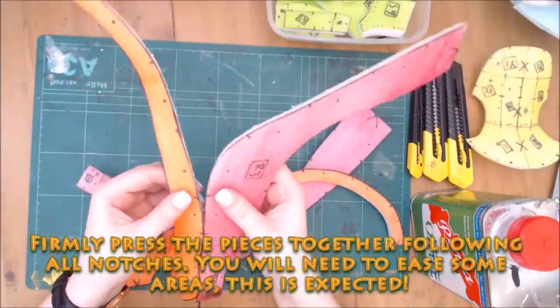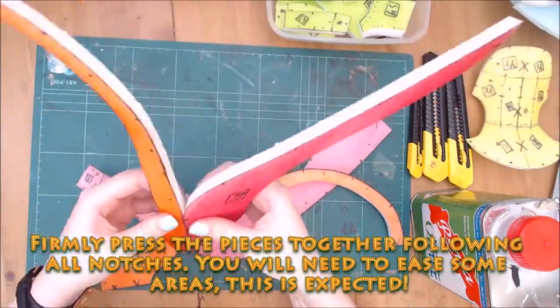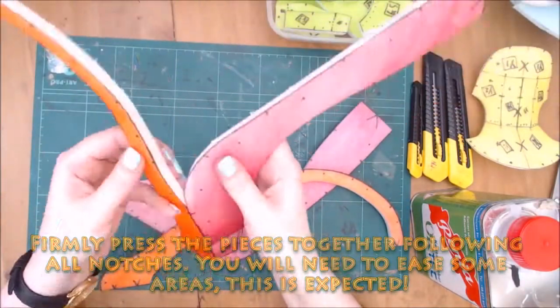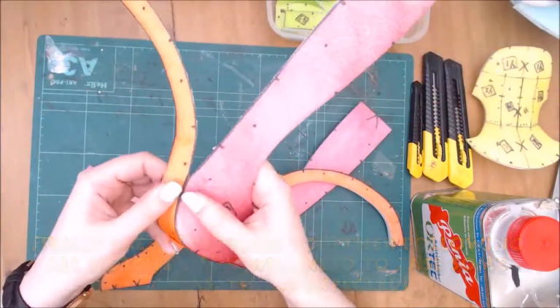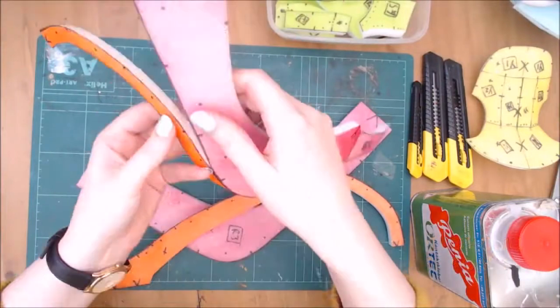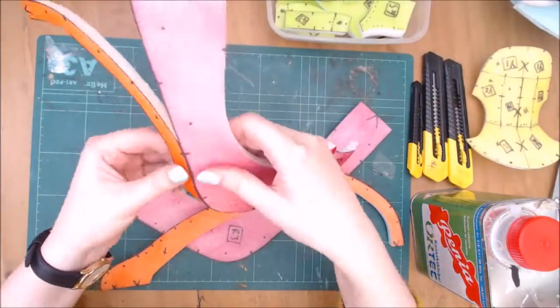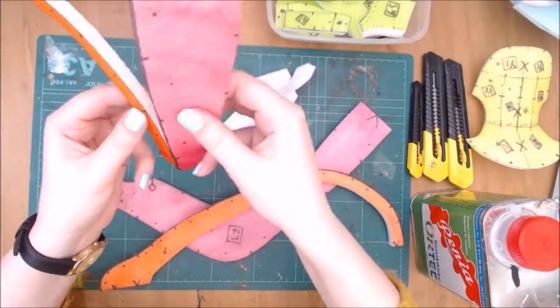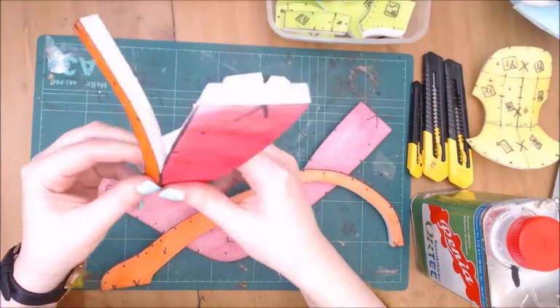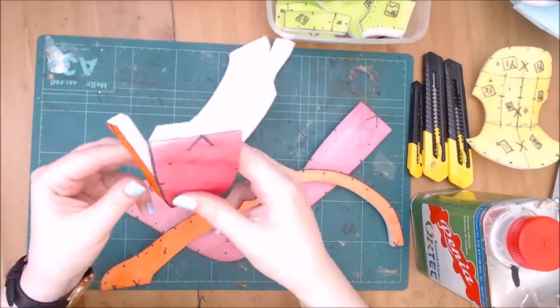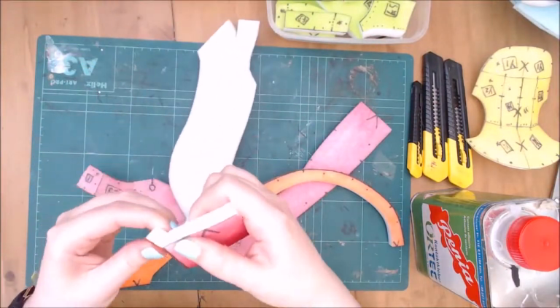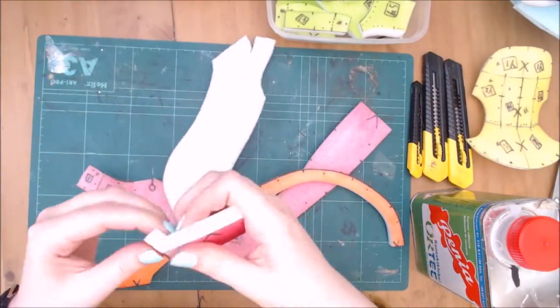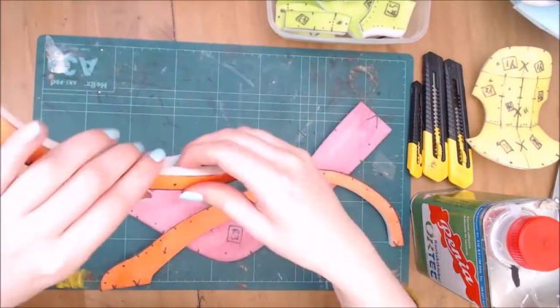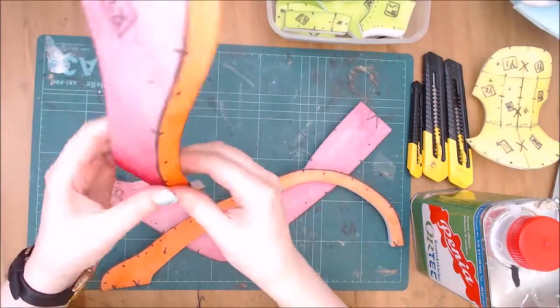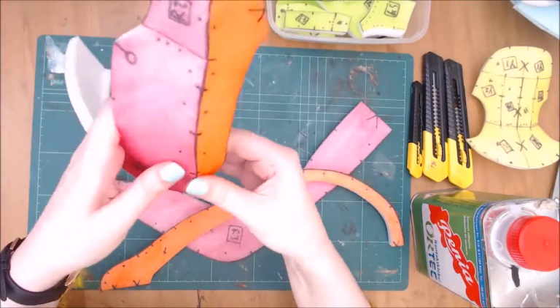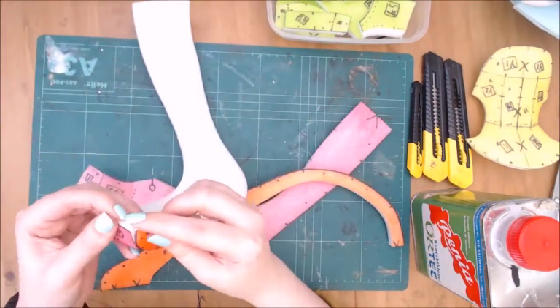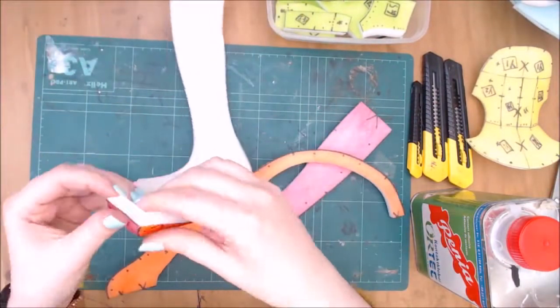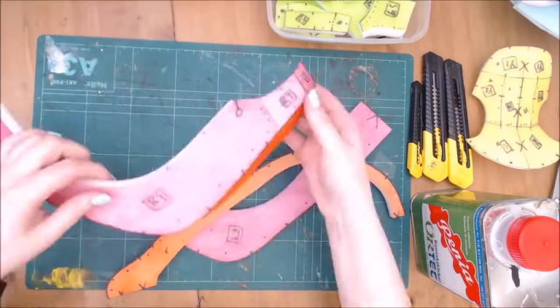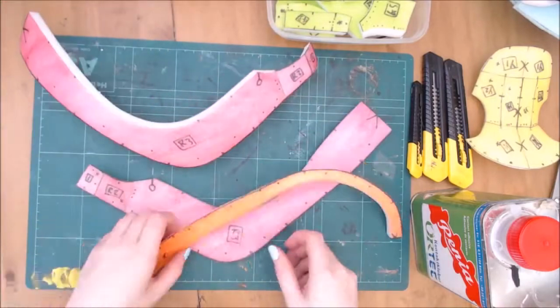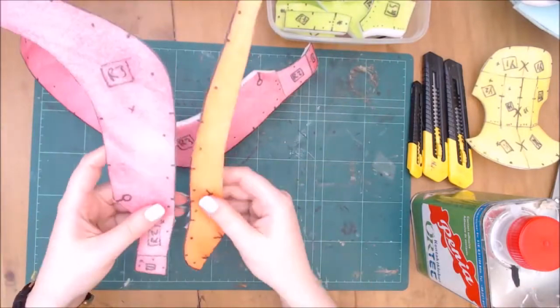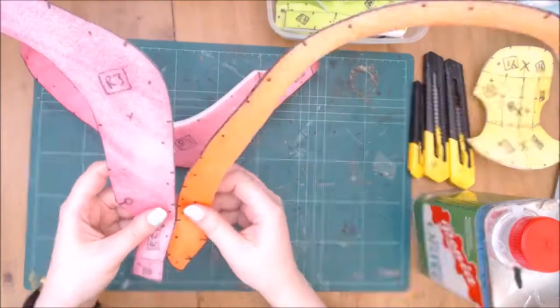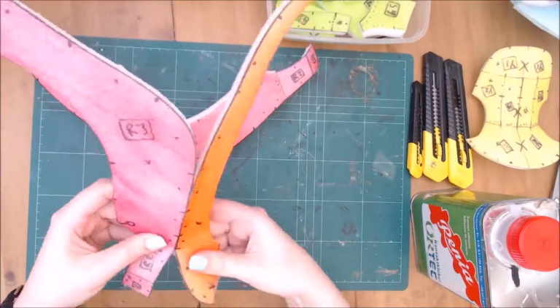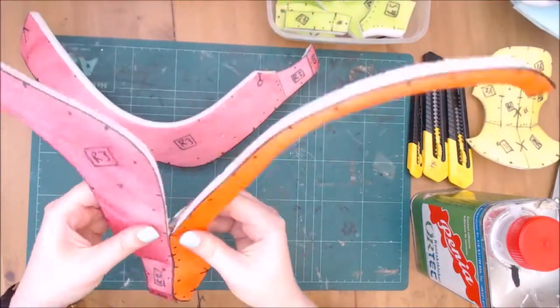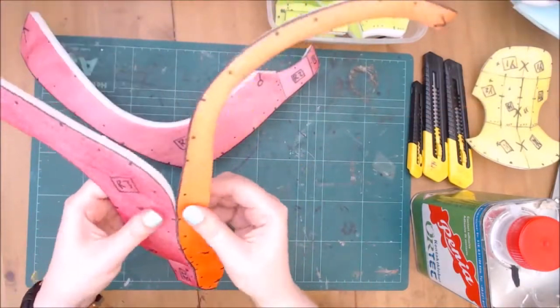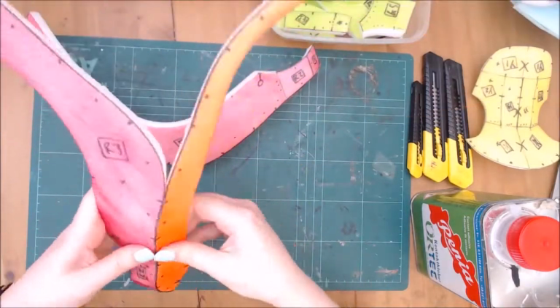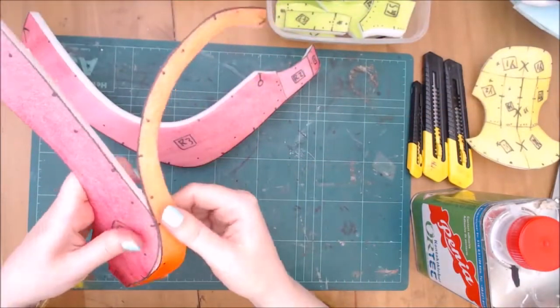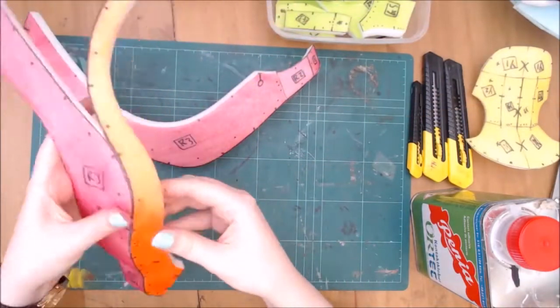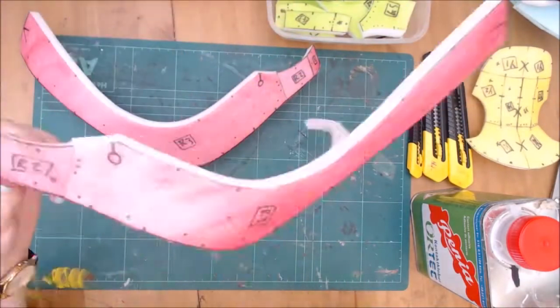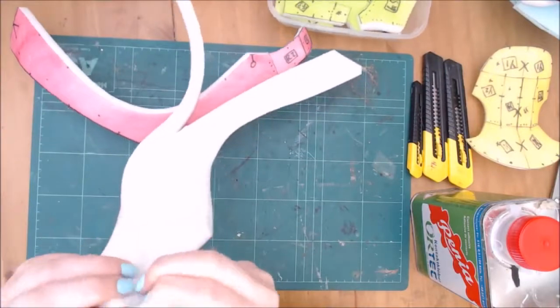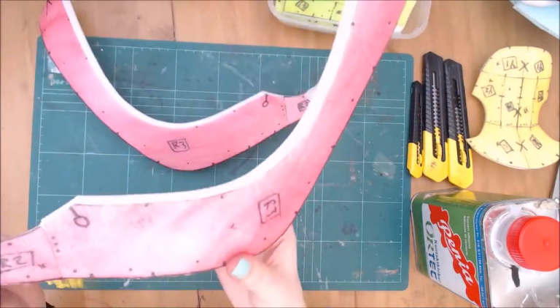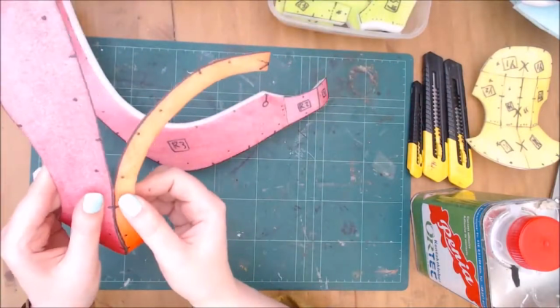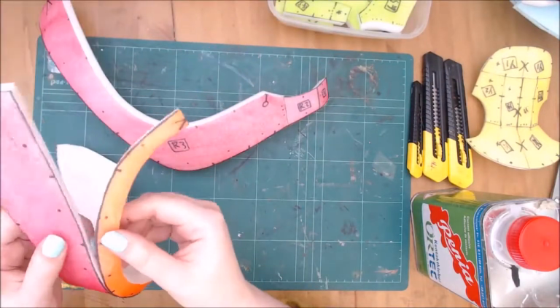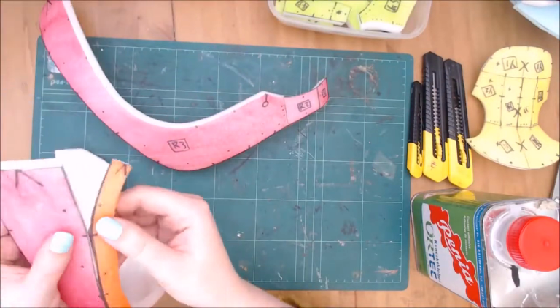Lightly press the seams first before doing it firmly. This lets you adjust each piece before locking it in place. You will need to ease some areas to meet the notches. This is on purpose because of the transition of the jaw to the back of the base on the curve.